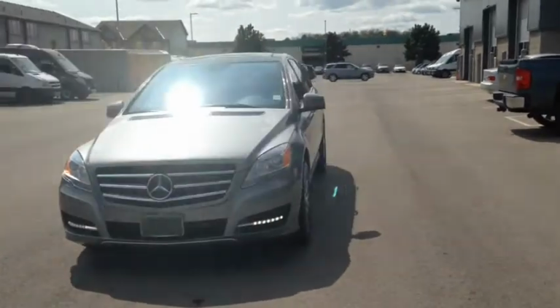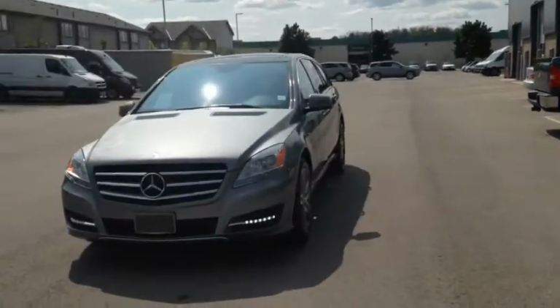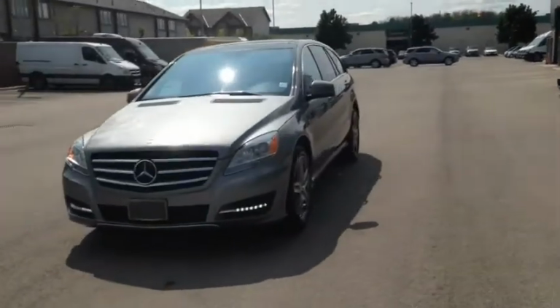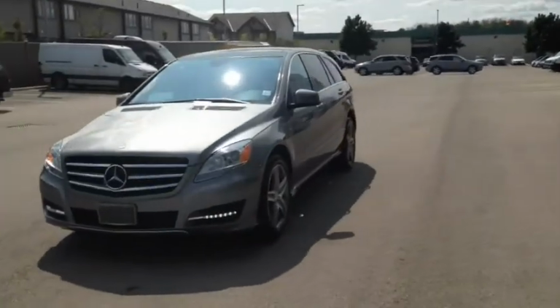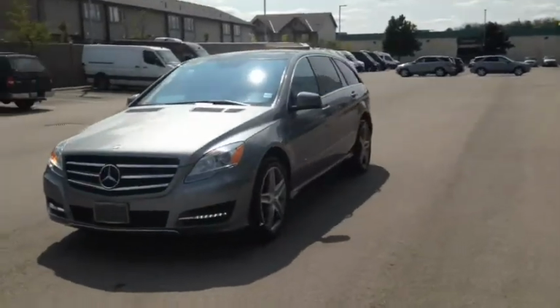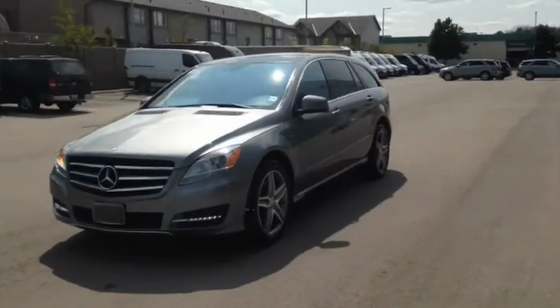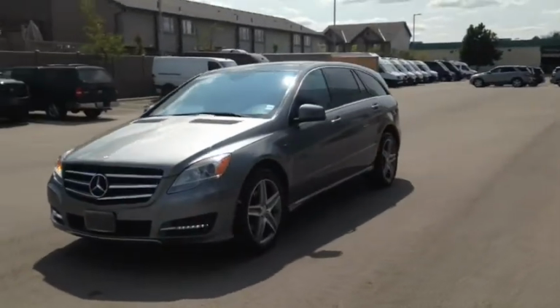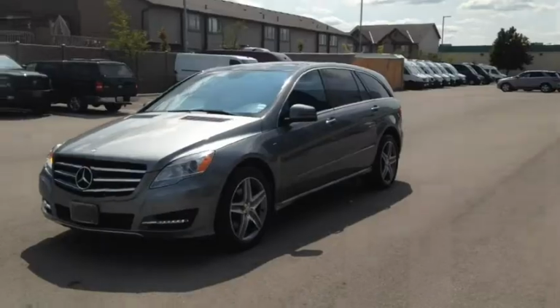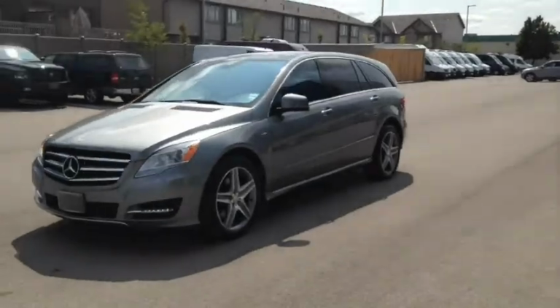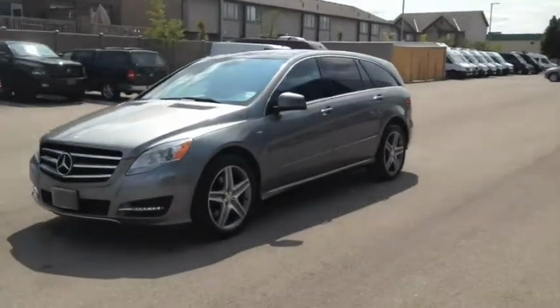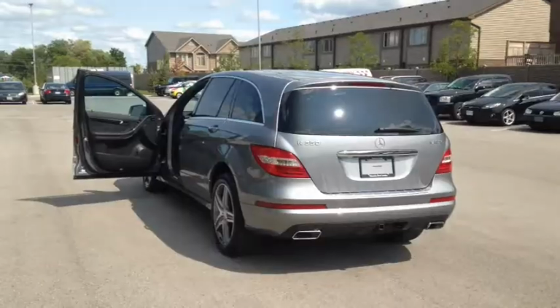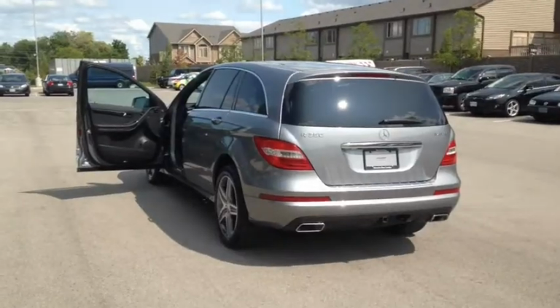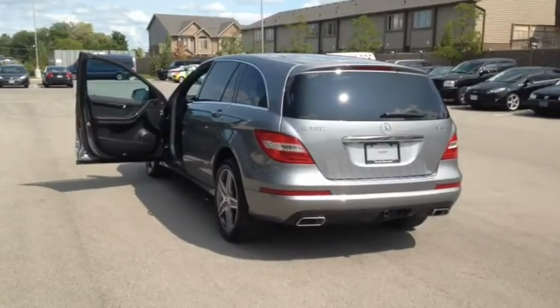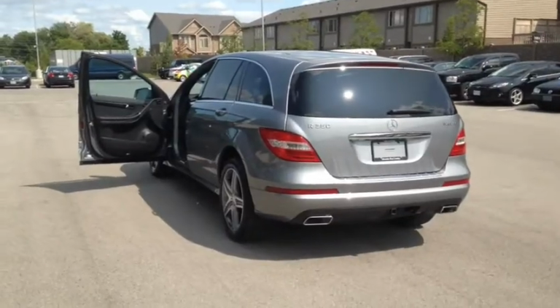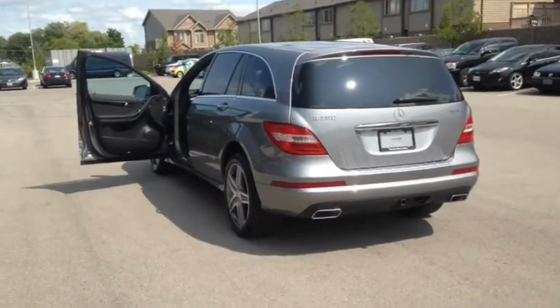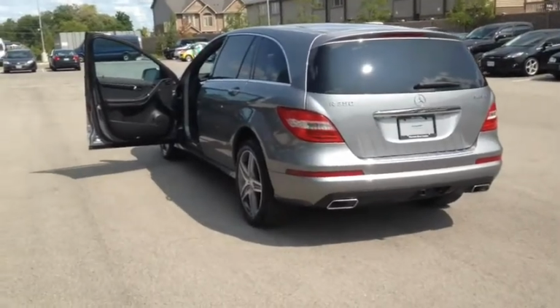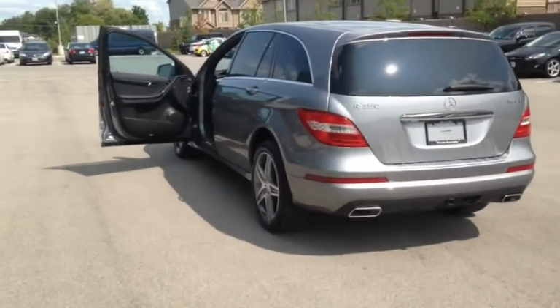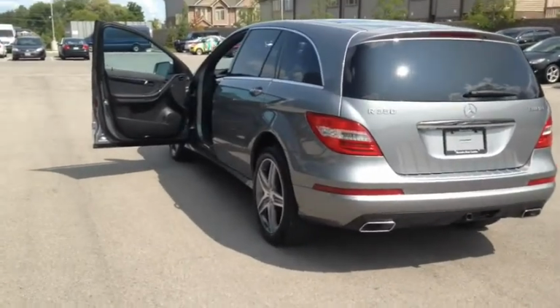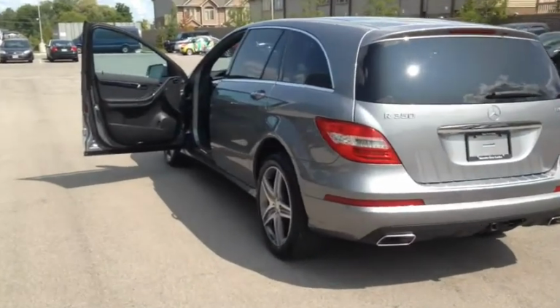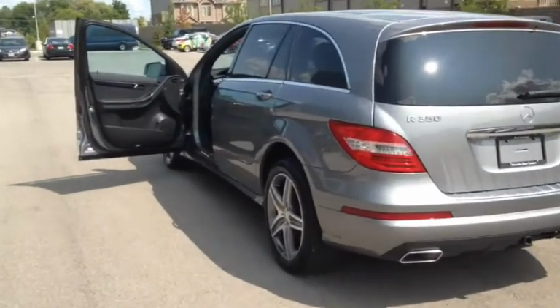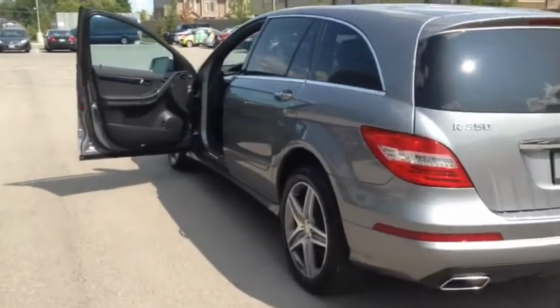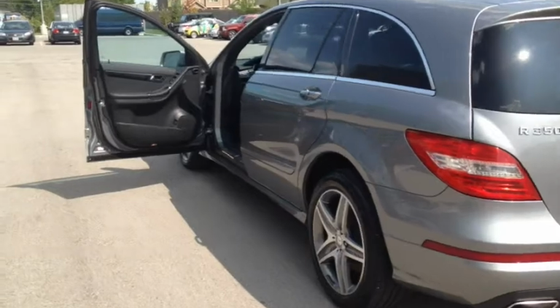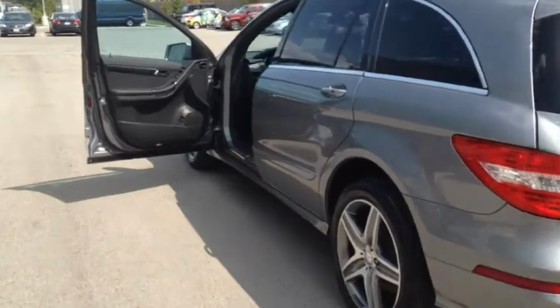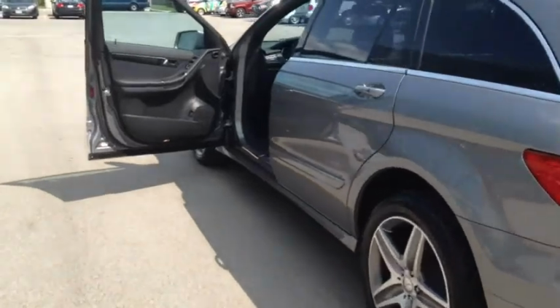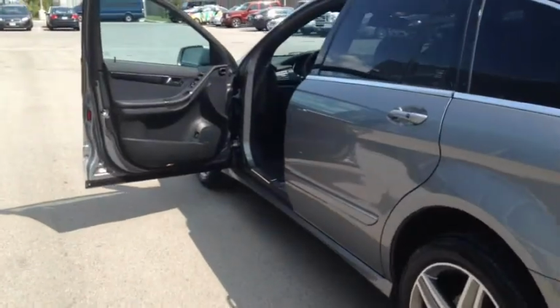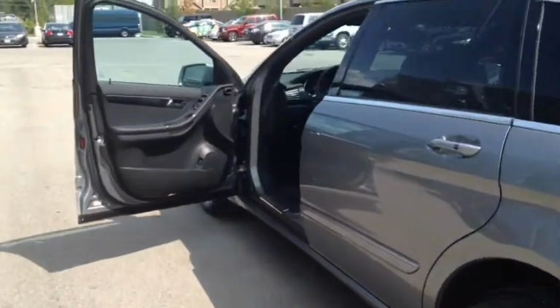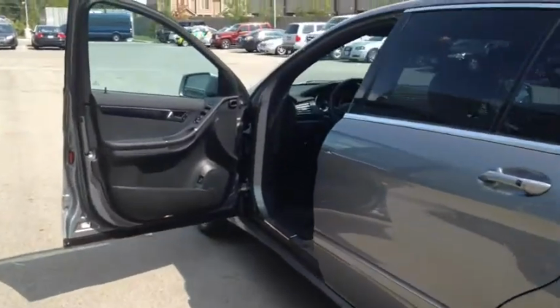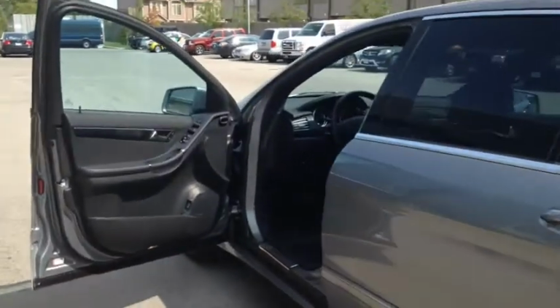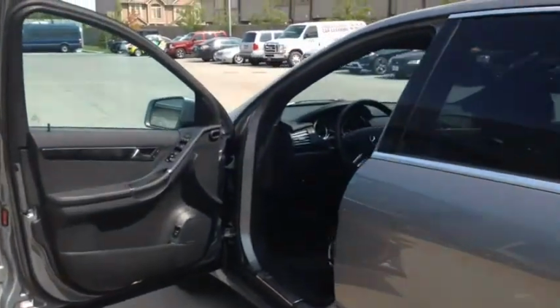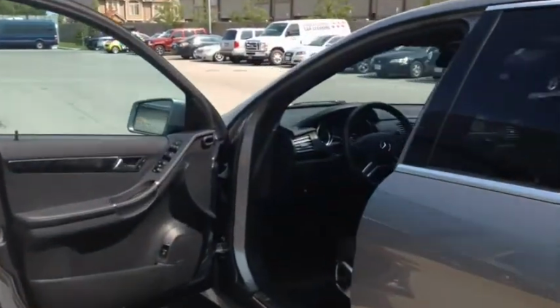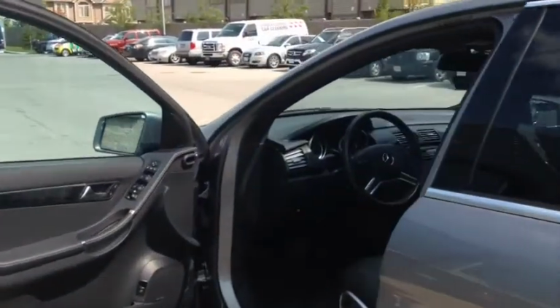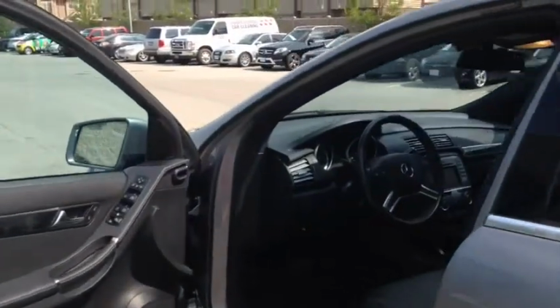This vehicle has a factory exterior color of silver. This is a local London vehicle that was sold and serviced by Mercedes-Benz London. It also comes with a clean CarProof report with no accidents.